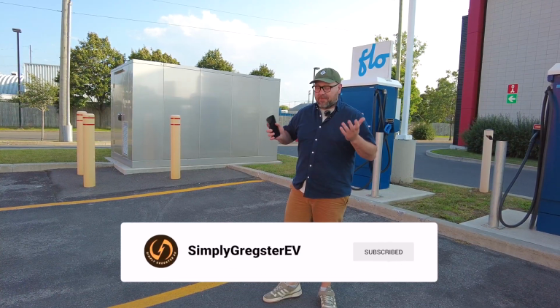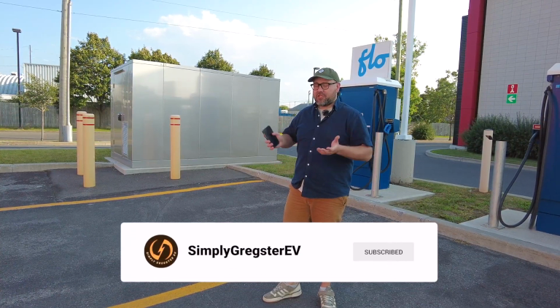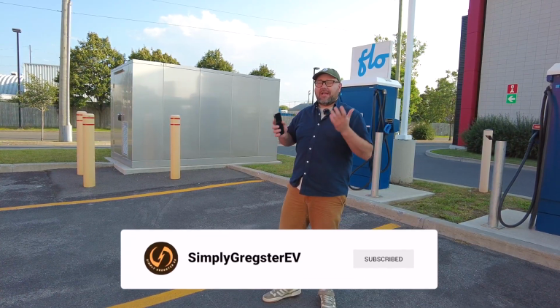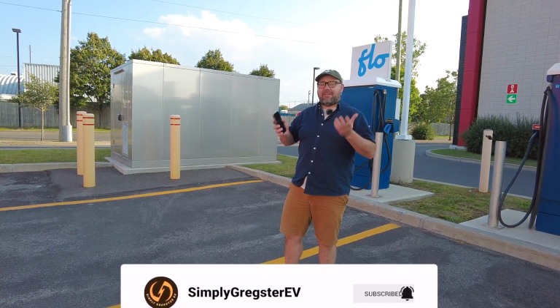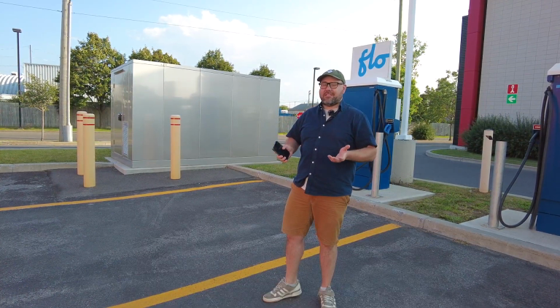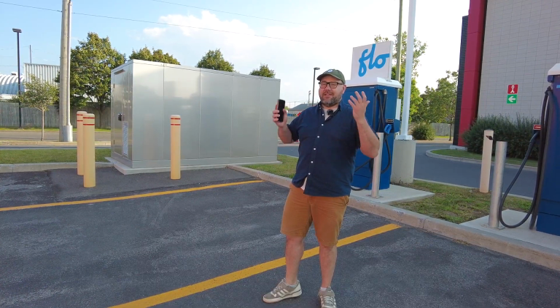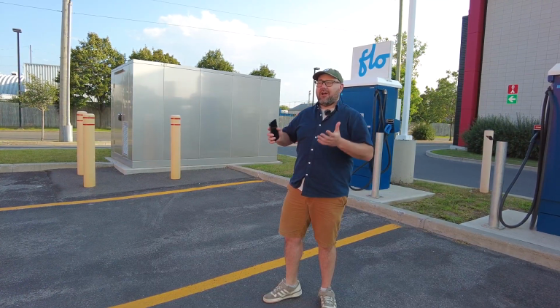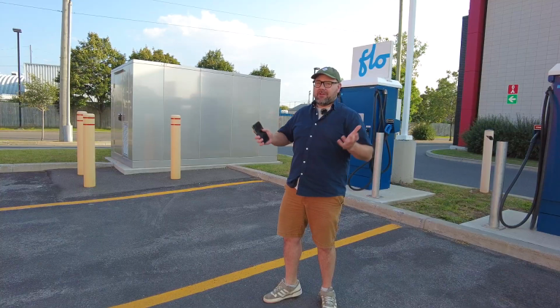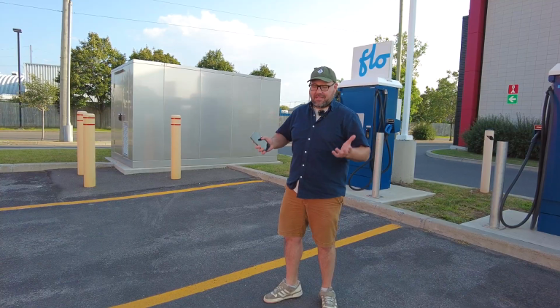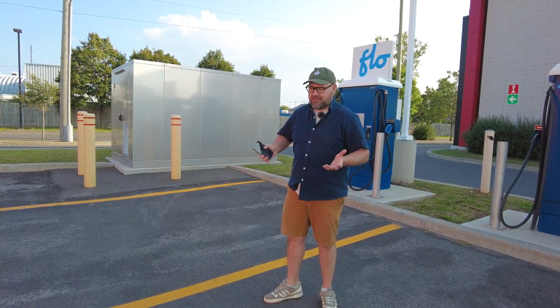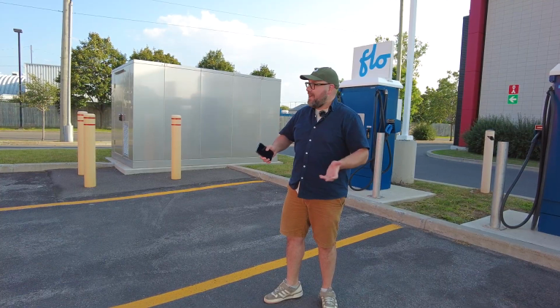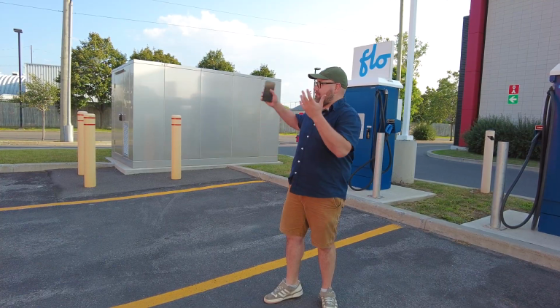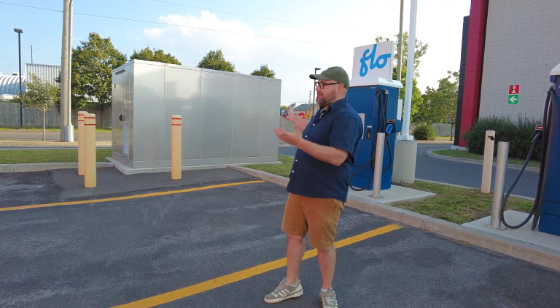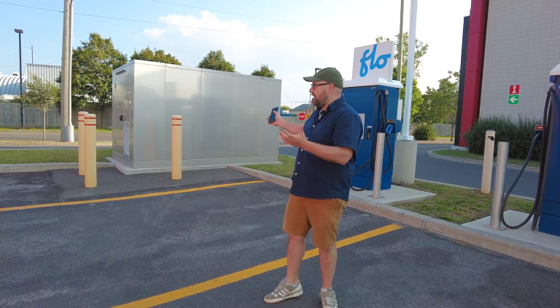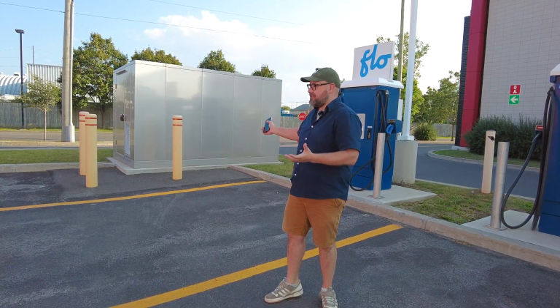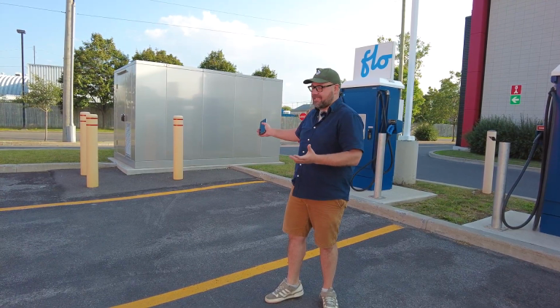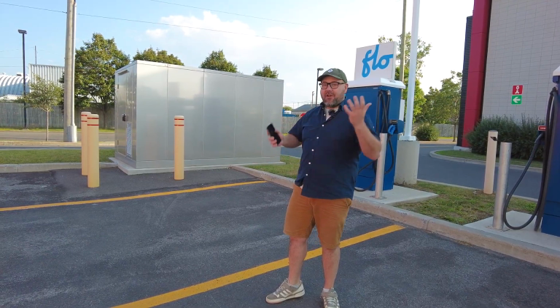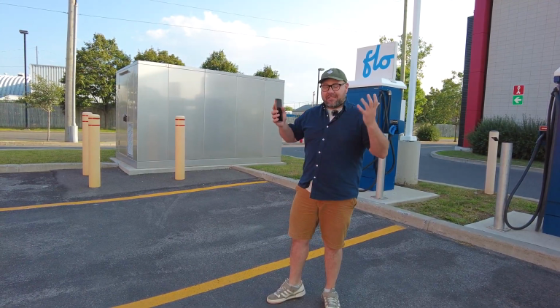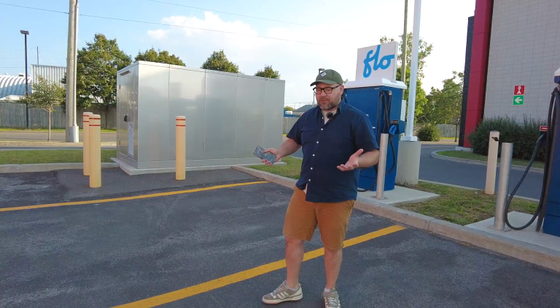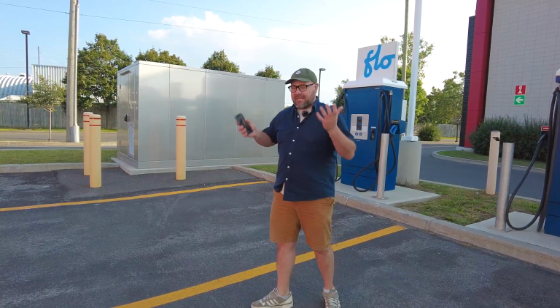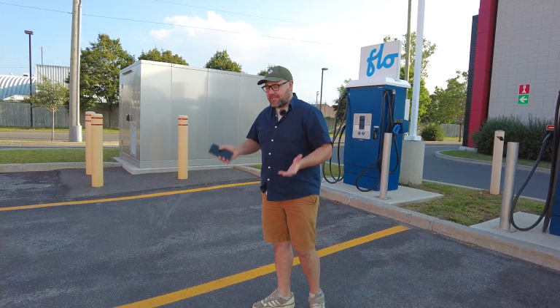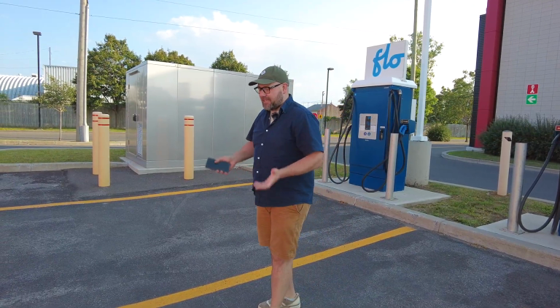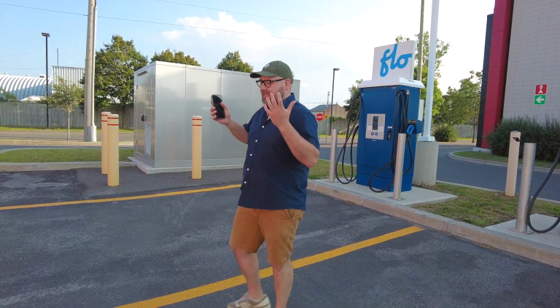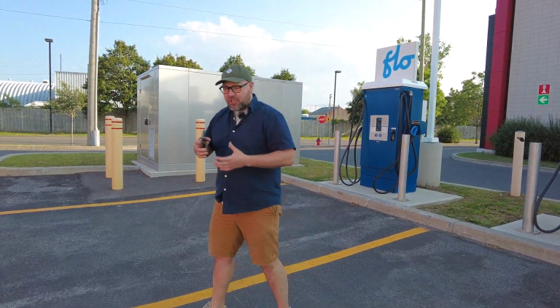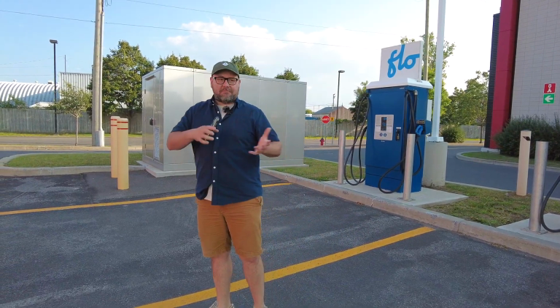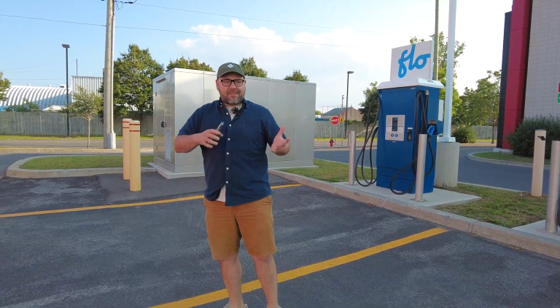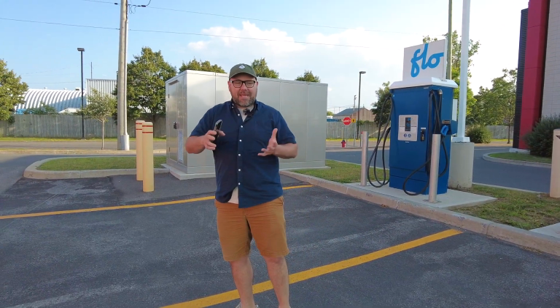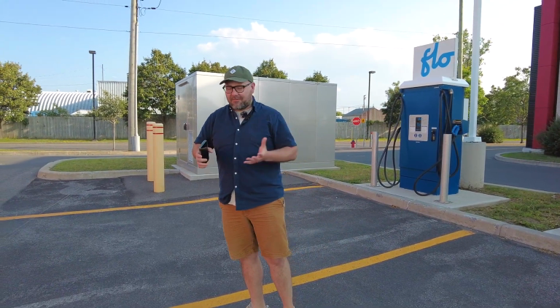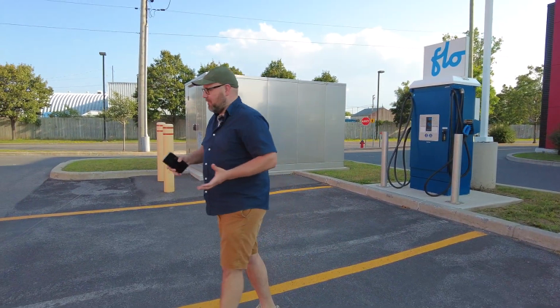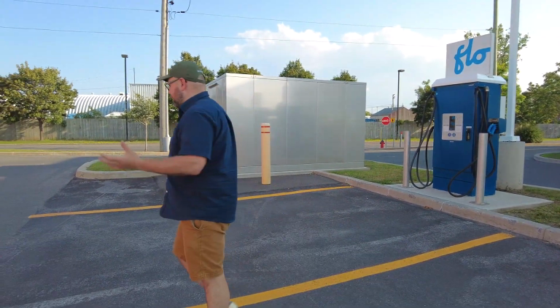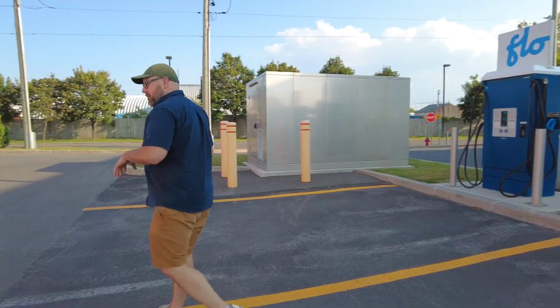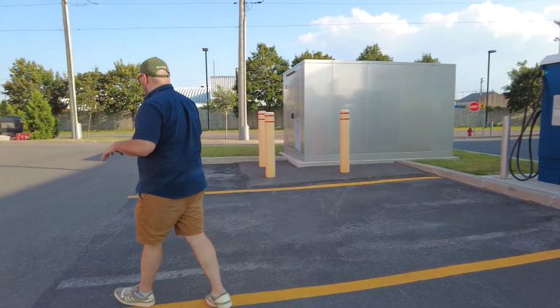Just to show you that EV charging sites are not powered by a diesel generator, I have brought you to an EV charging site. Let's go through it and I will explain just the basics of how it works.